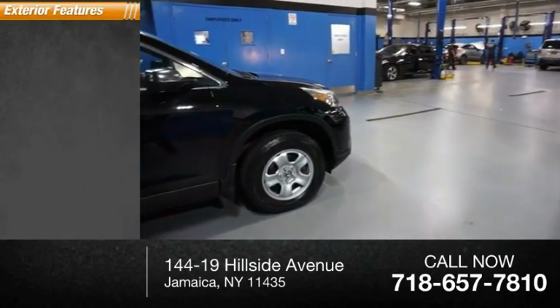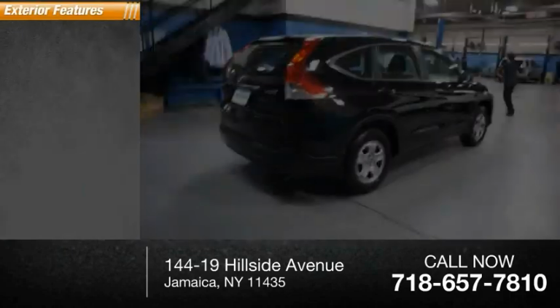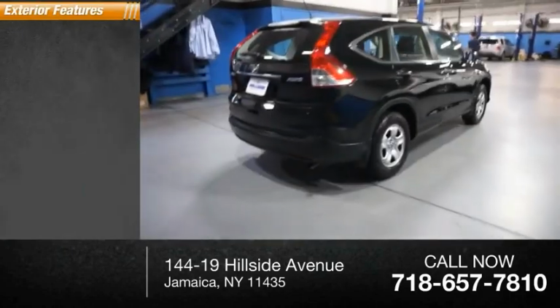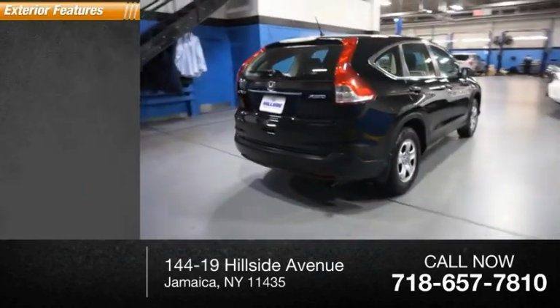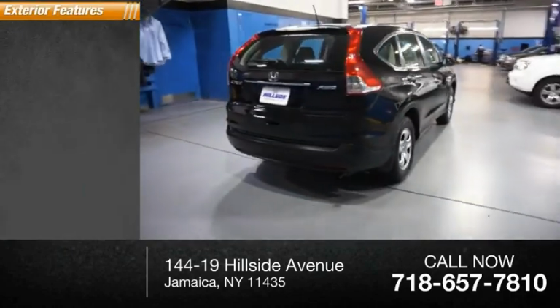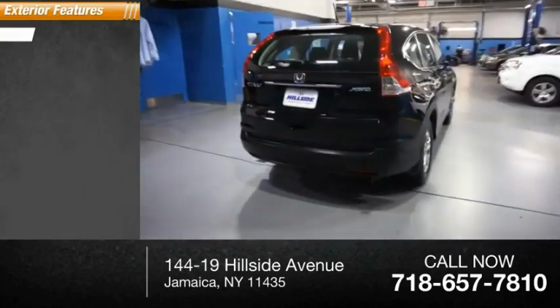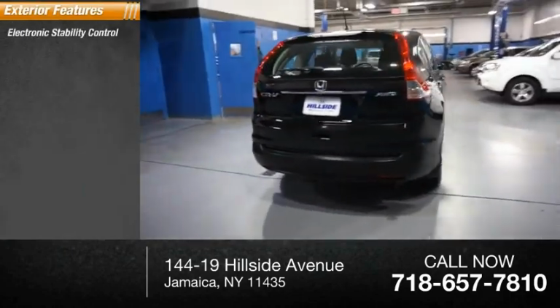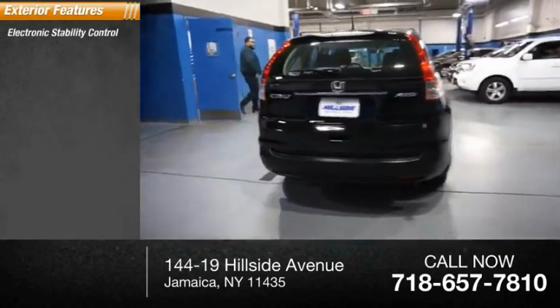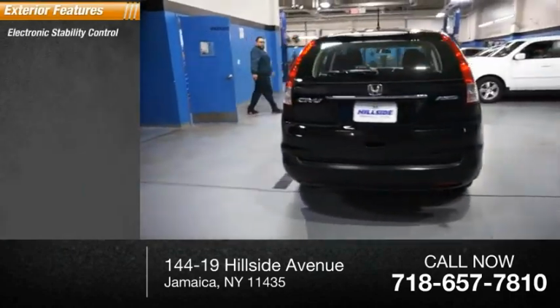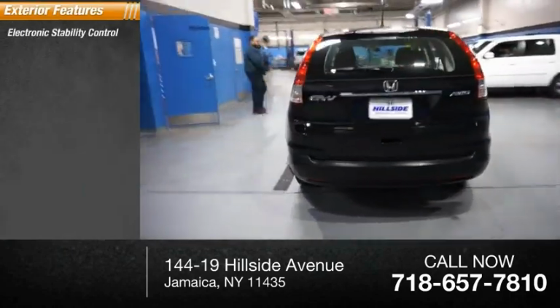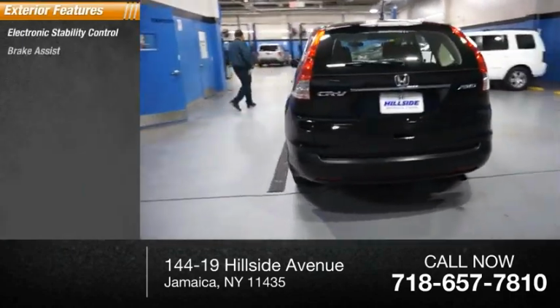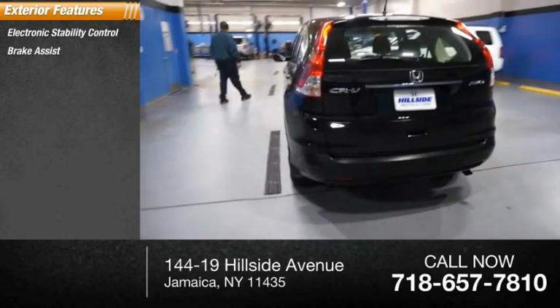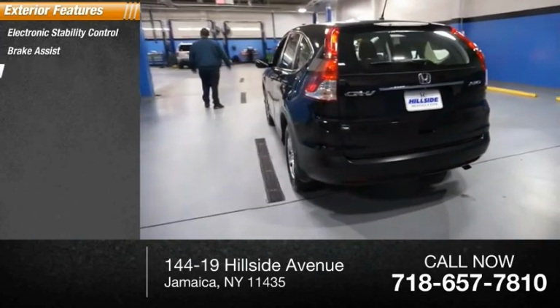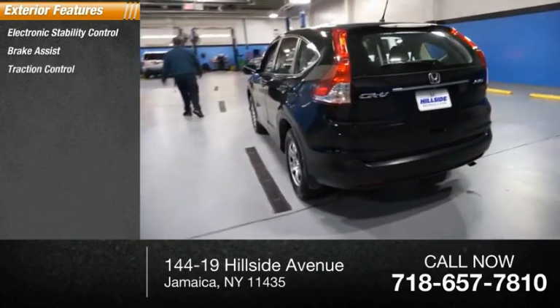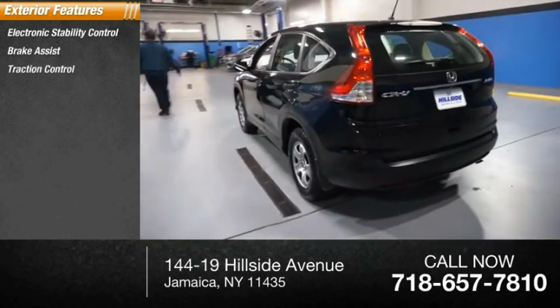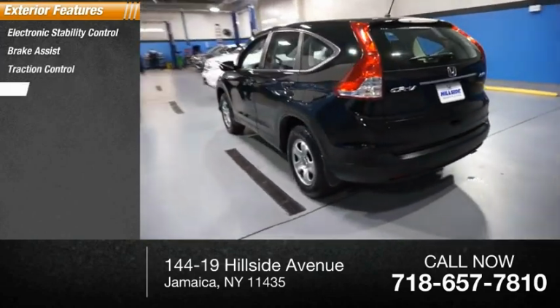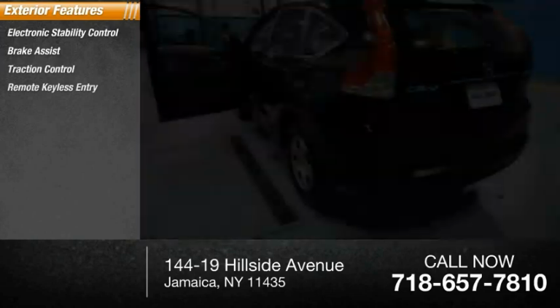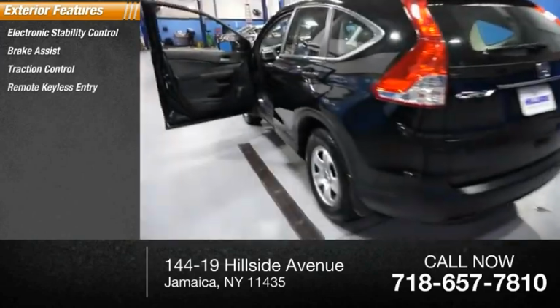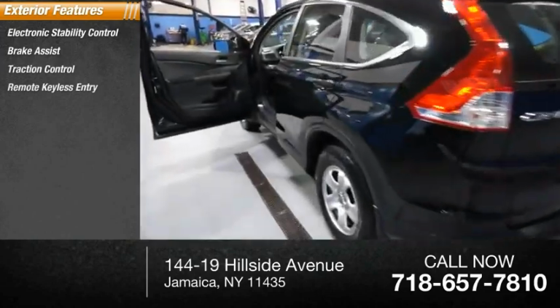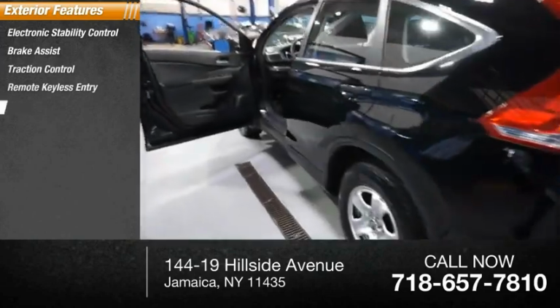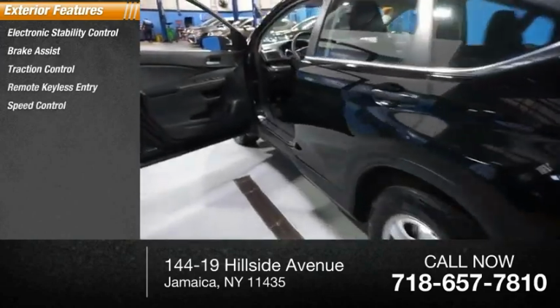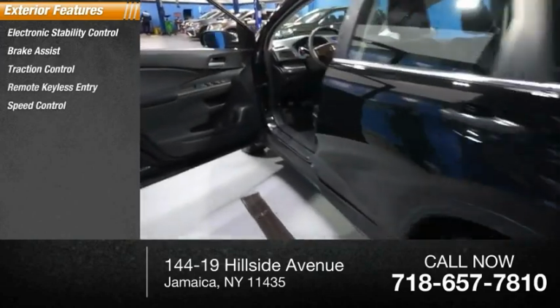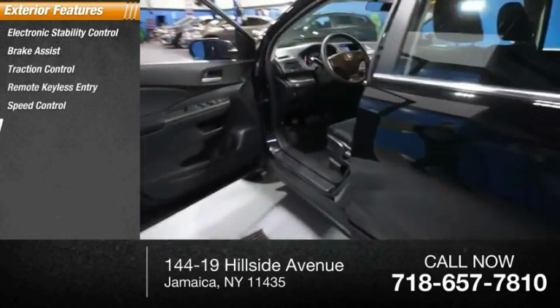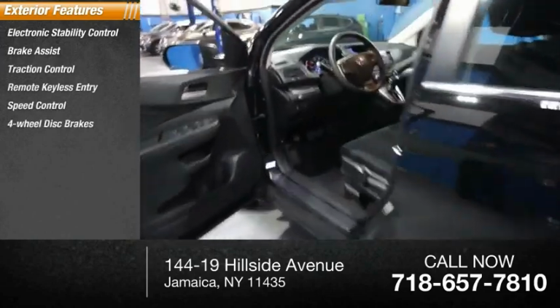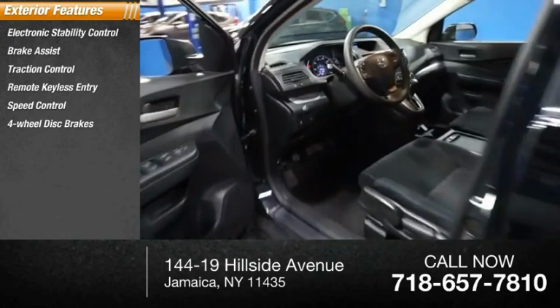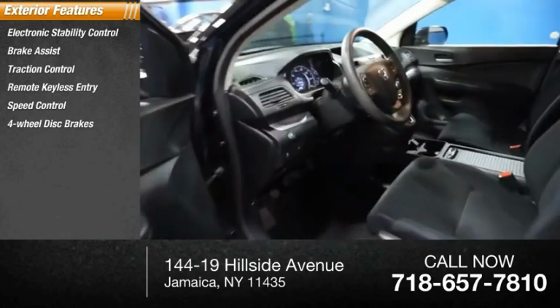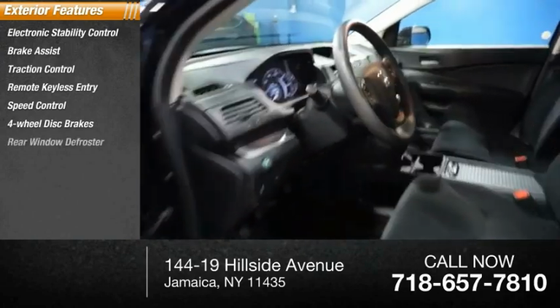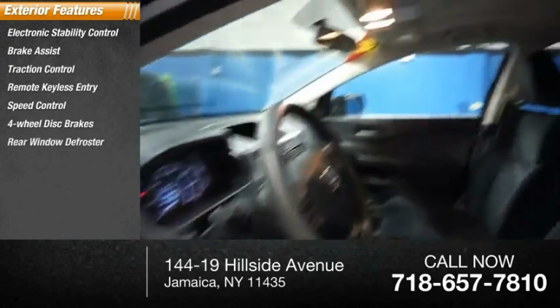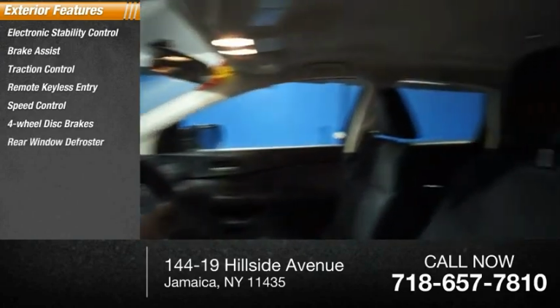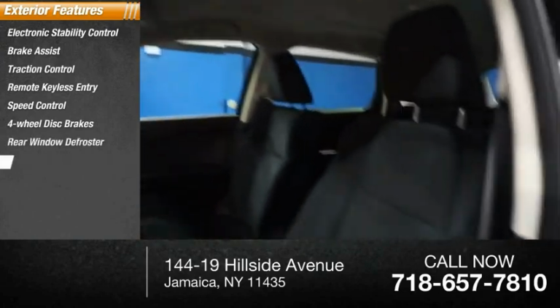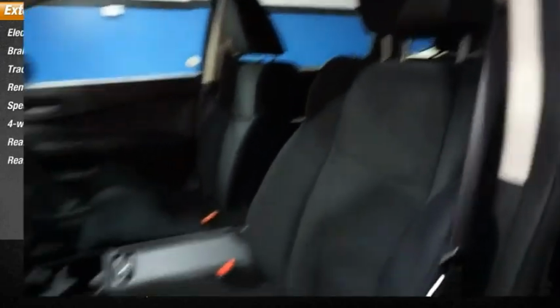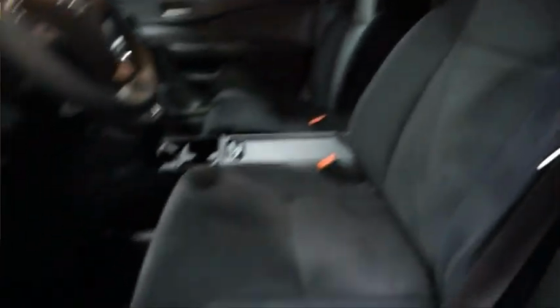Here are some of this vehicle's great options: electronic stability control, brake assist, traction control, remote keyless entry, speed control, four-wheel disc brakes, rear window defroster, rear window wiper.